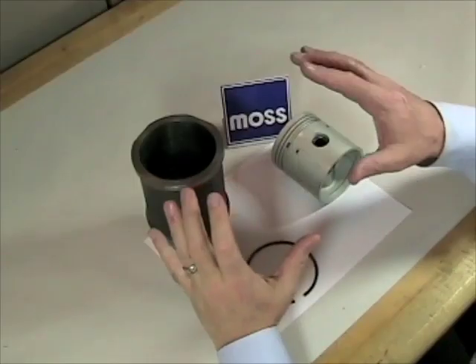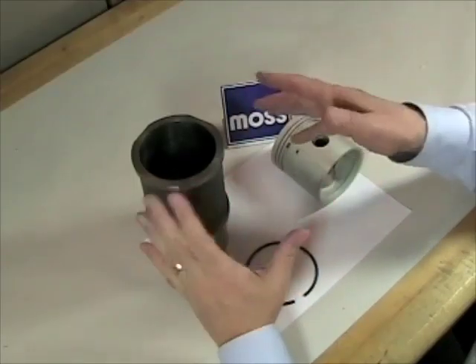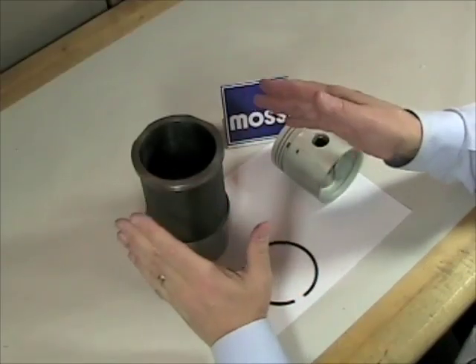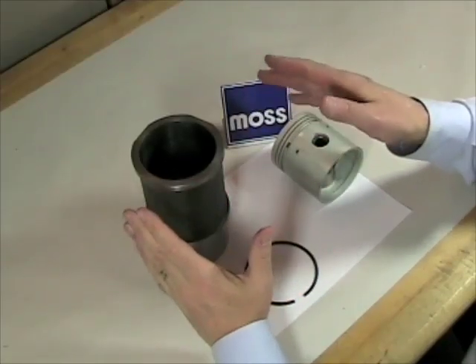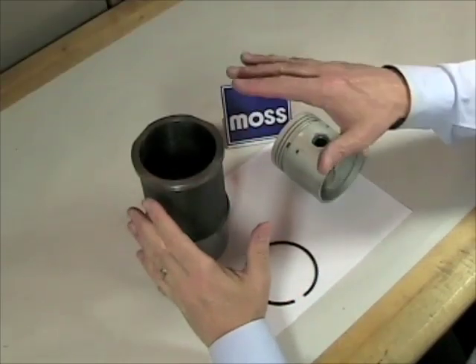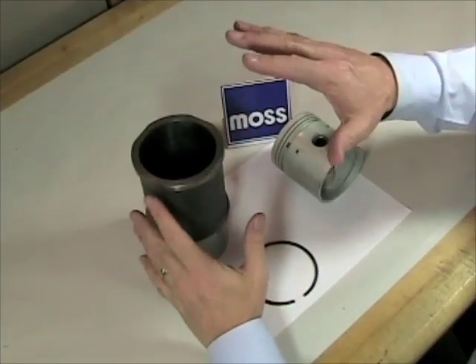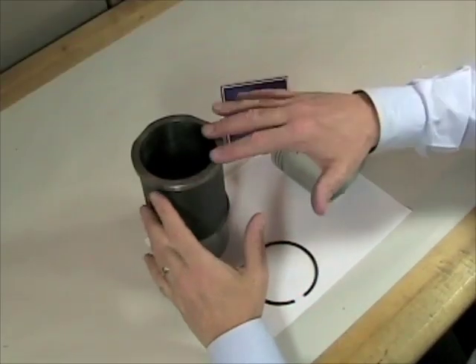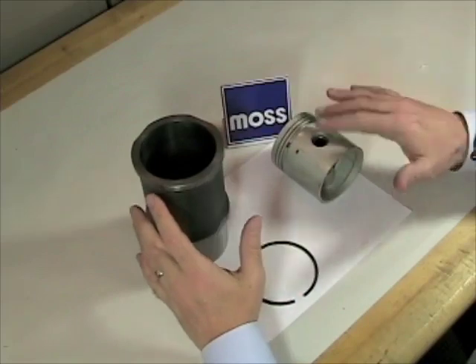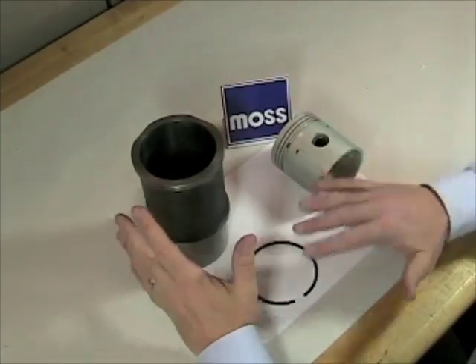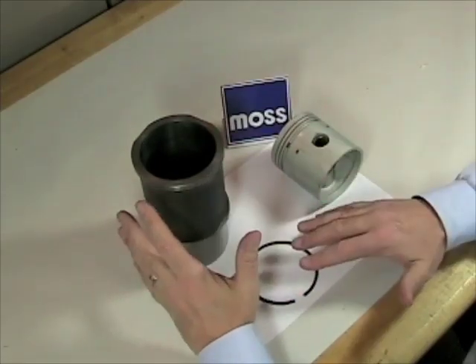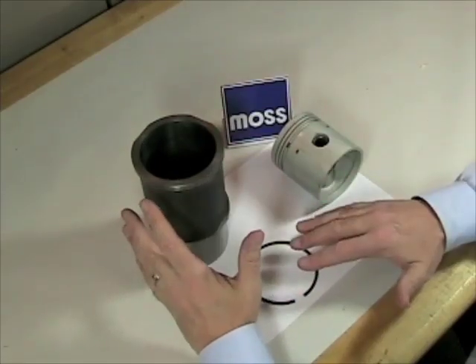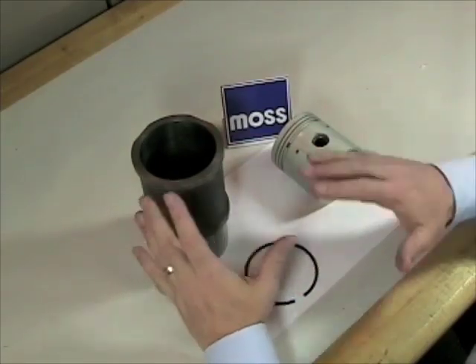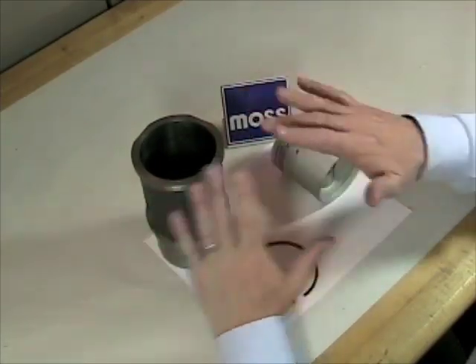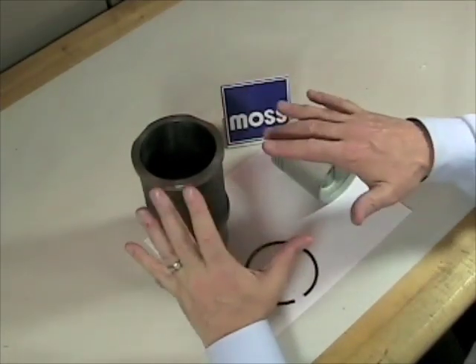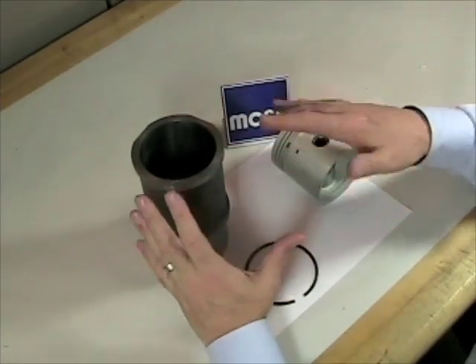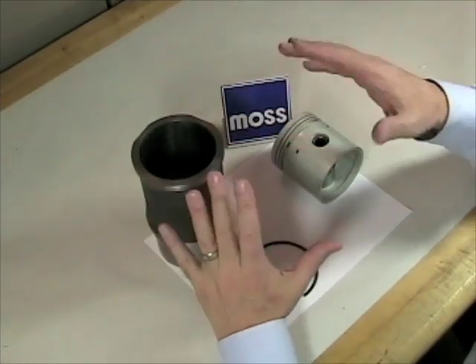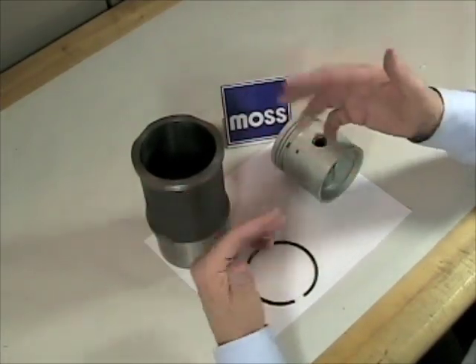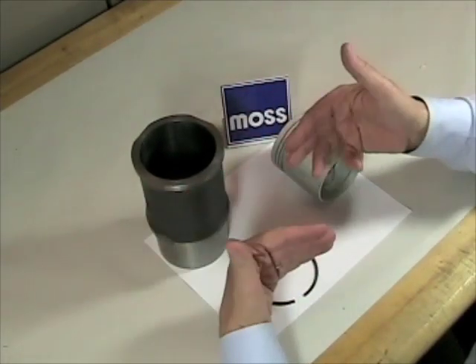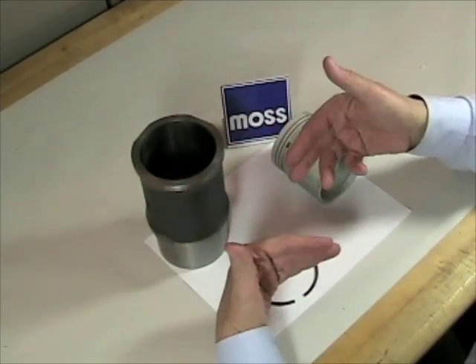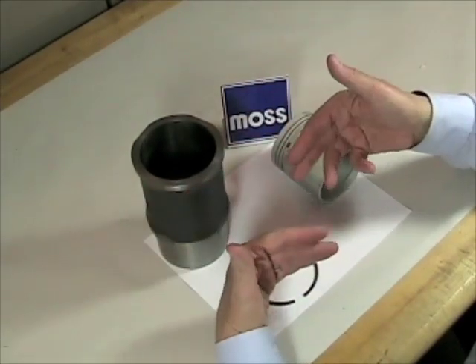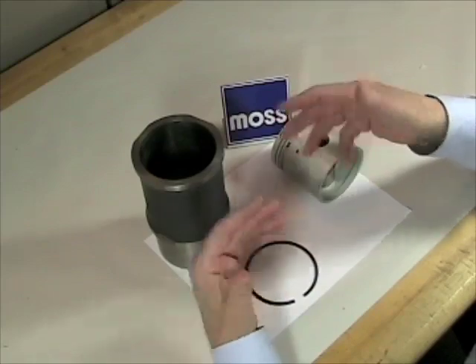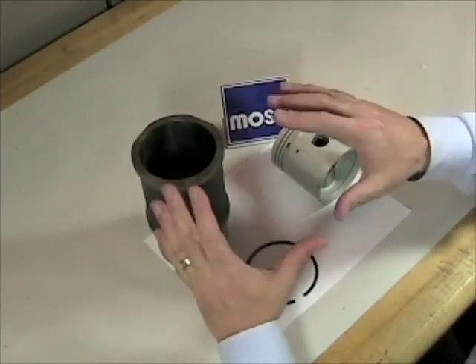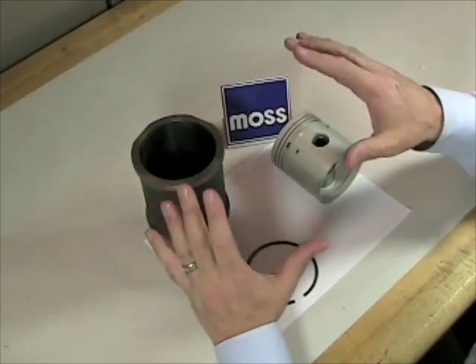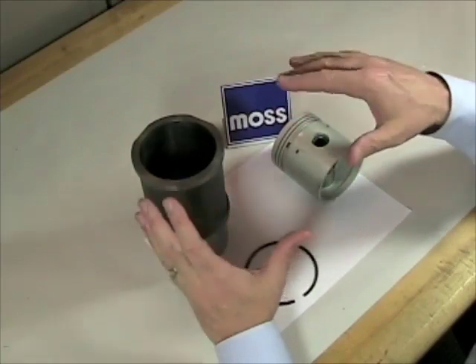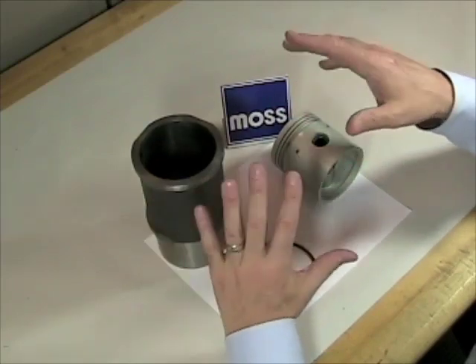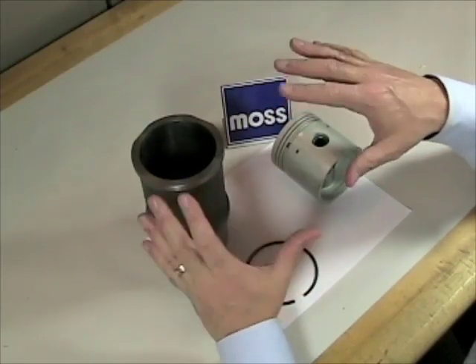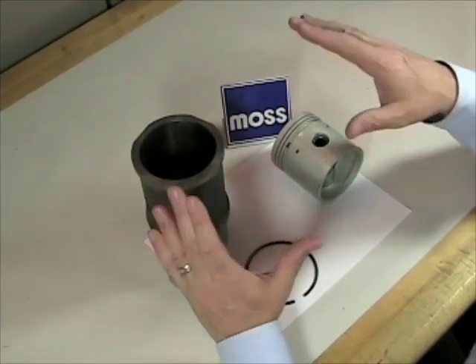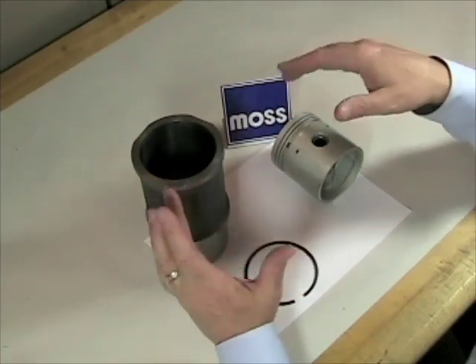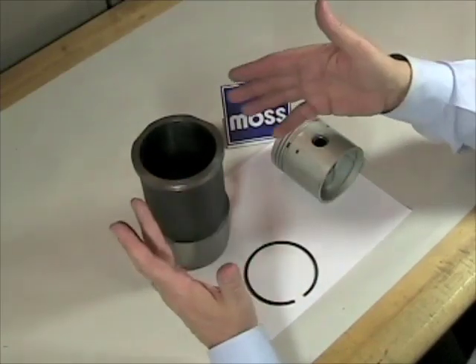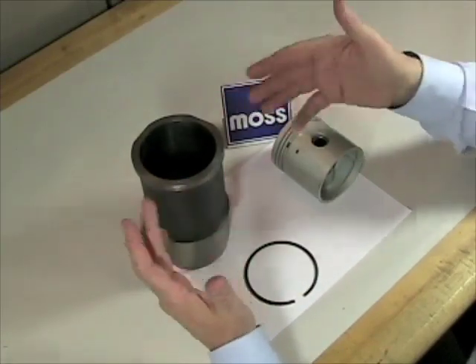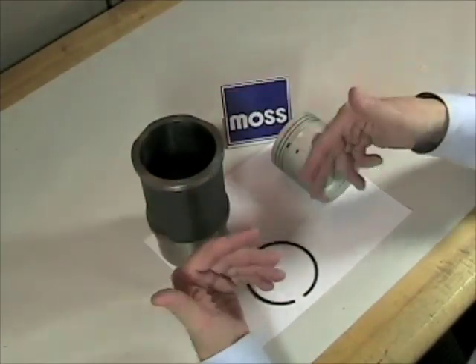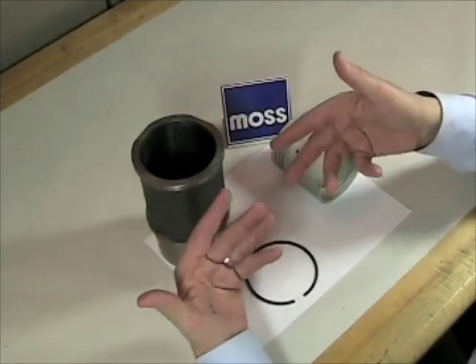In this series of videos, we're going to be discussing cylinders, pistons, and rings. Our goal in this series of videos is not to teach you how to rebuild your engine. Our goal is to help you understand the terms and principles that are associated with your cylinders, your pistons, and your rings.